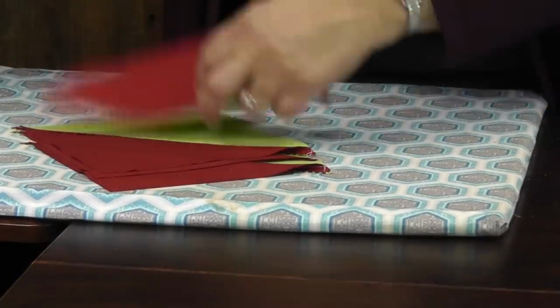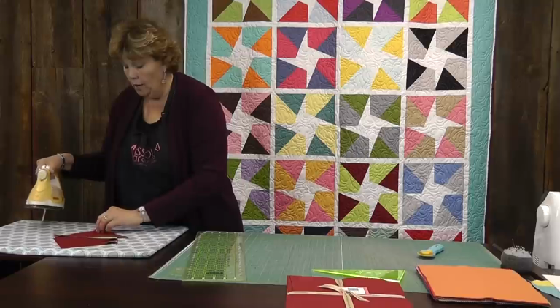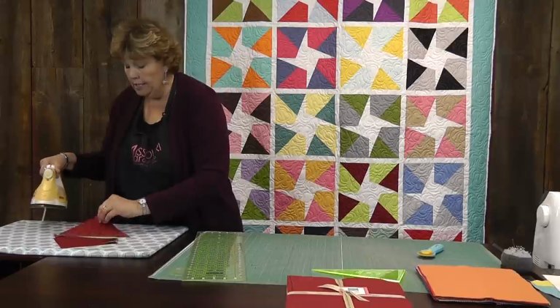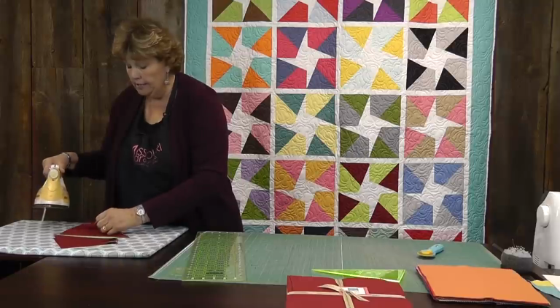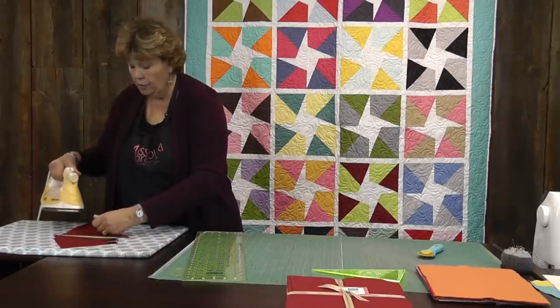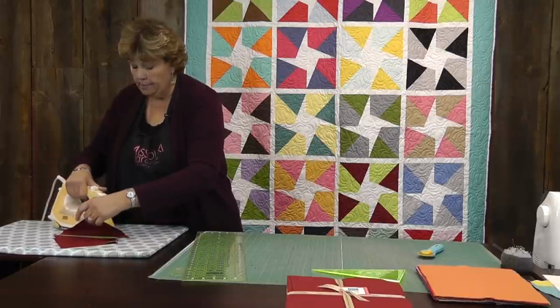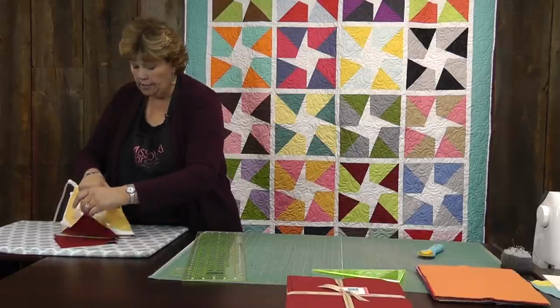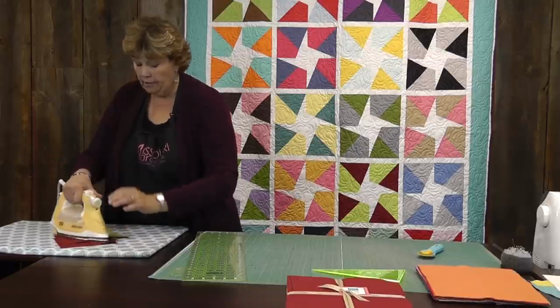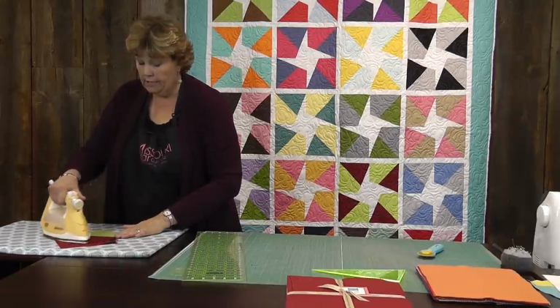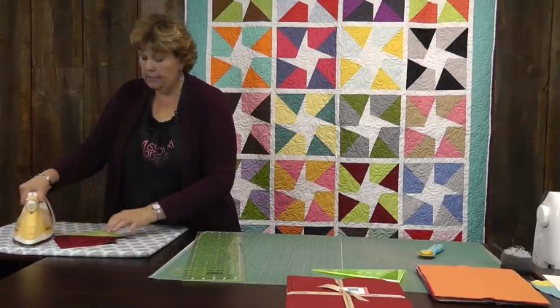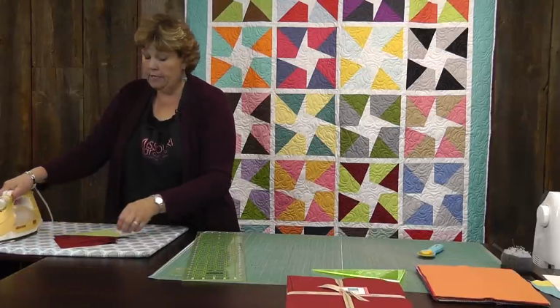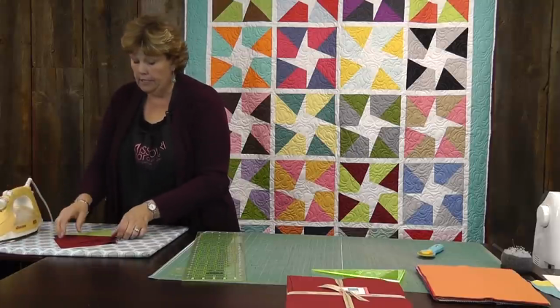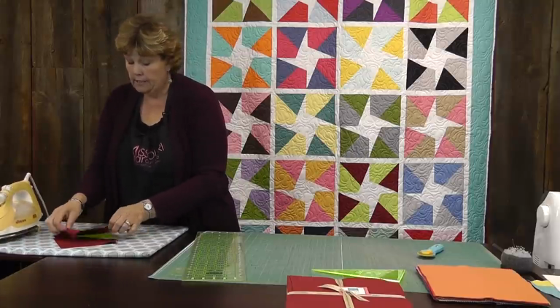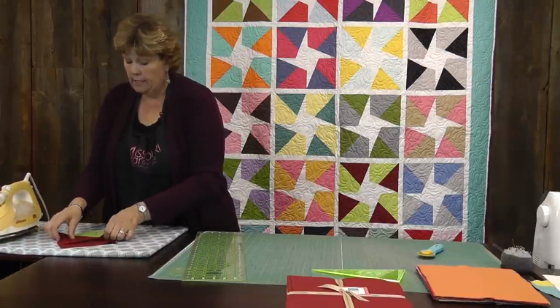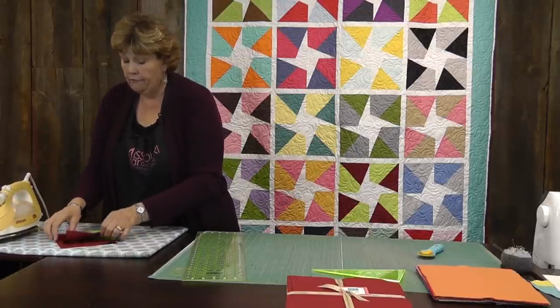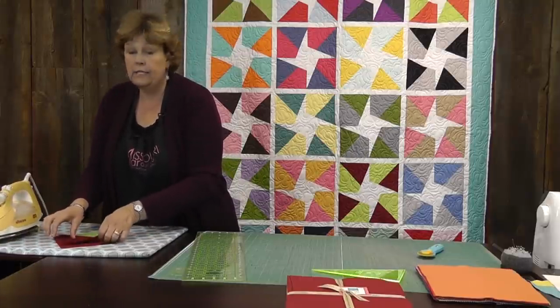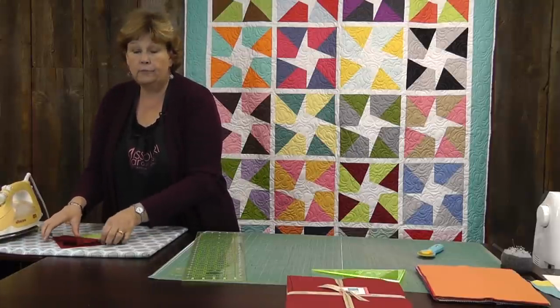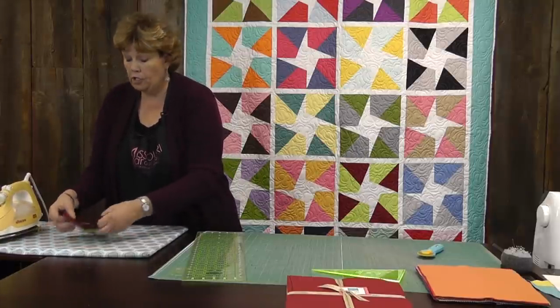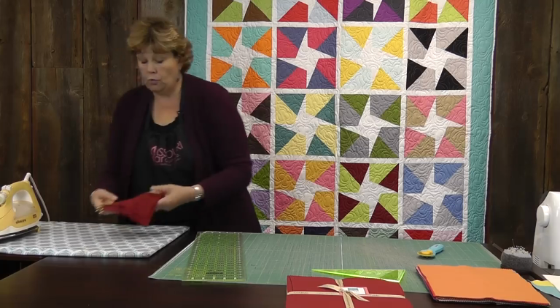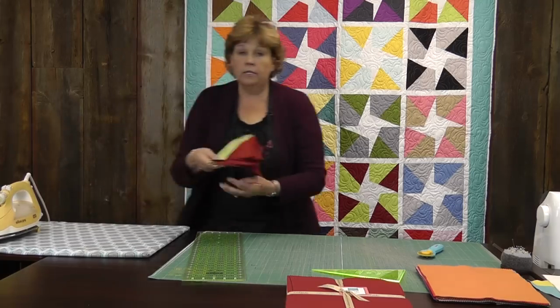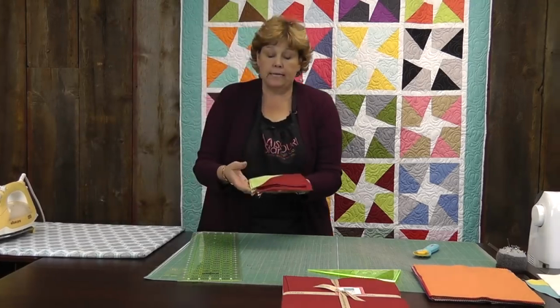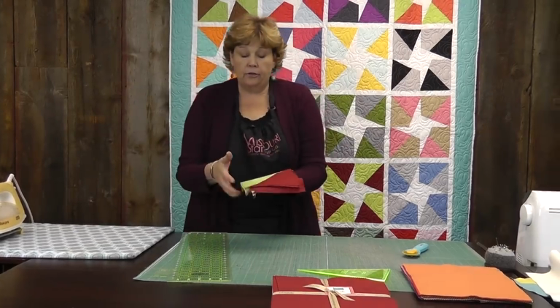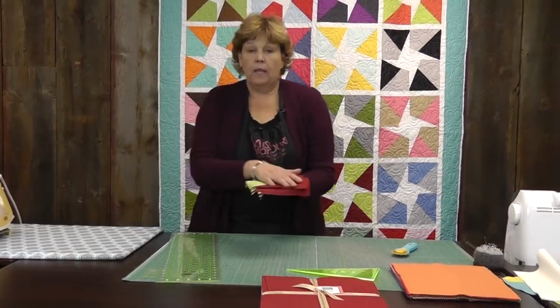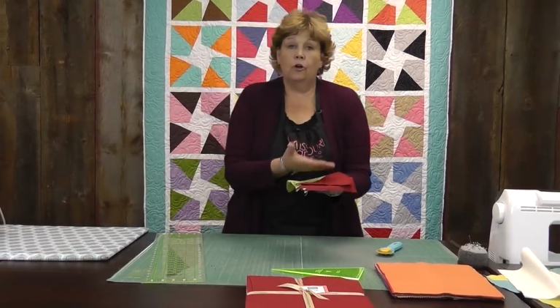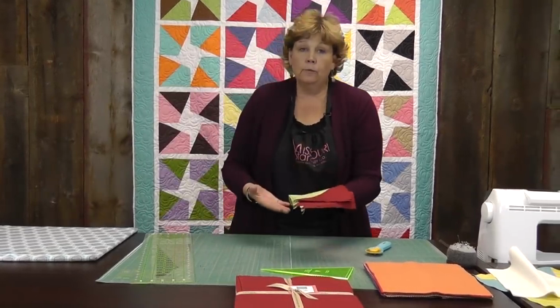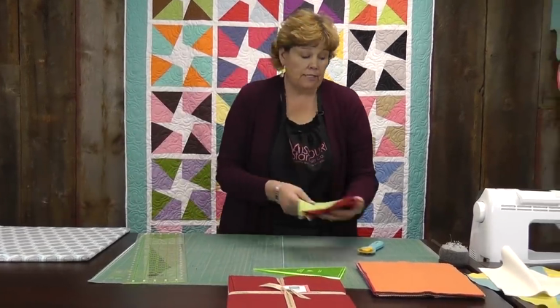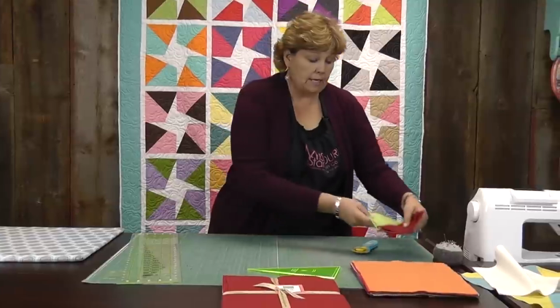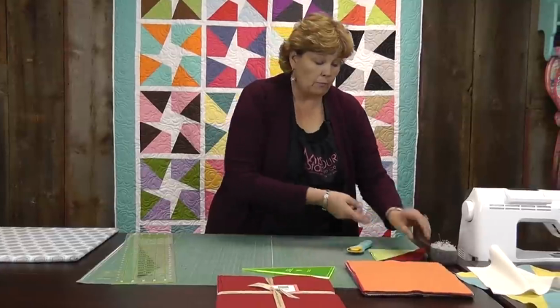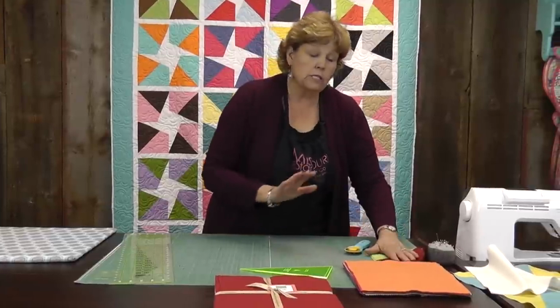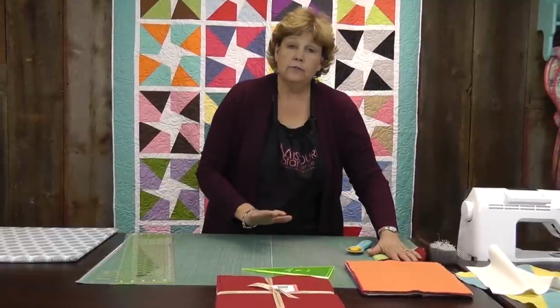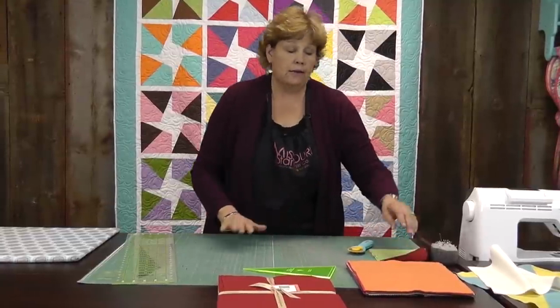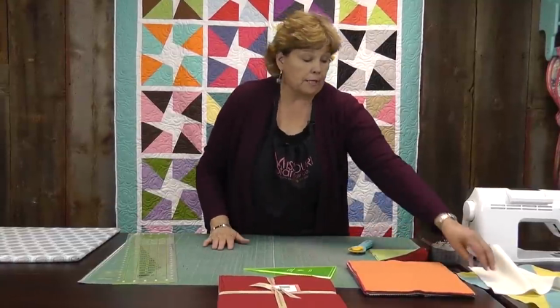One of the keys to putting this block together is leaving these going the same direction. We're going to make a little stack of them and they're all going to be facing the same way, then just set those aside for a minute.